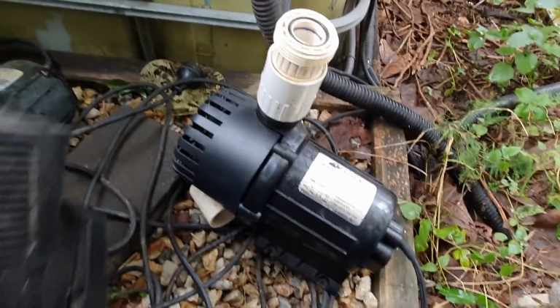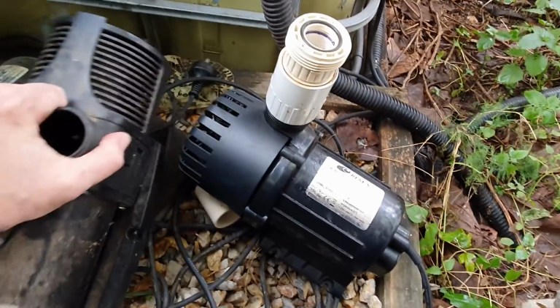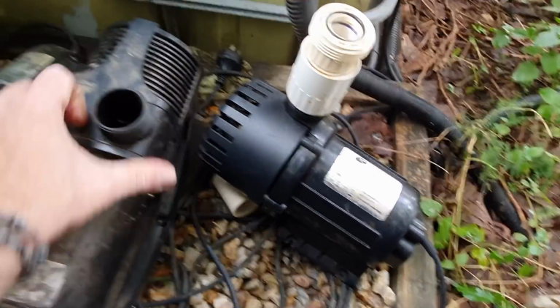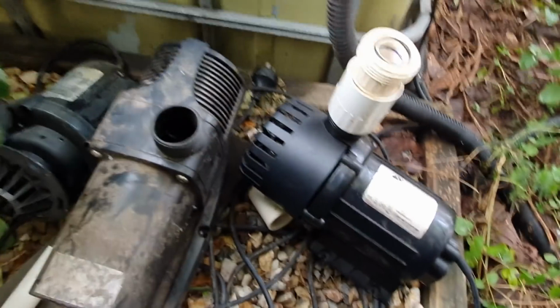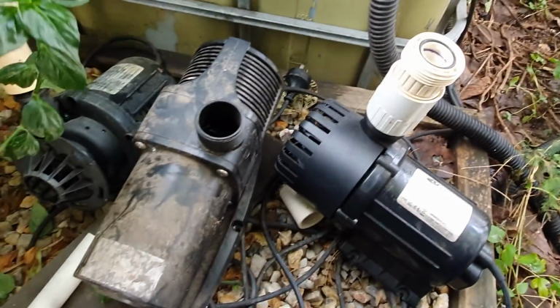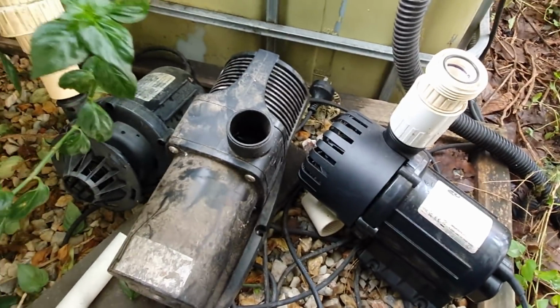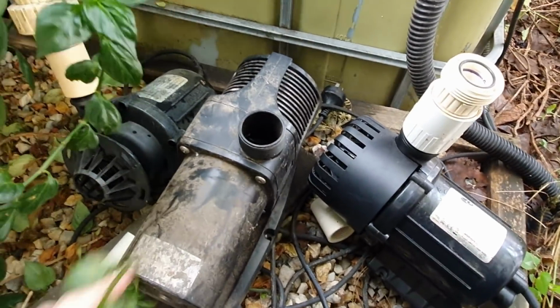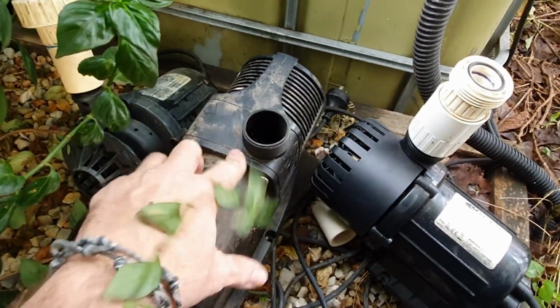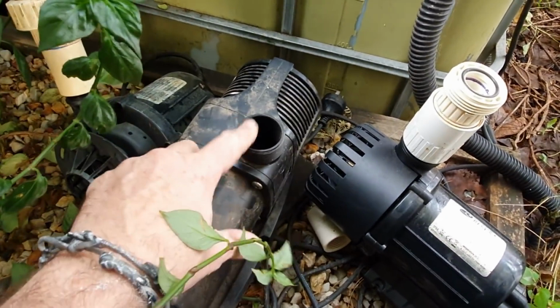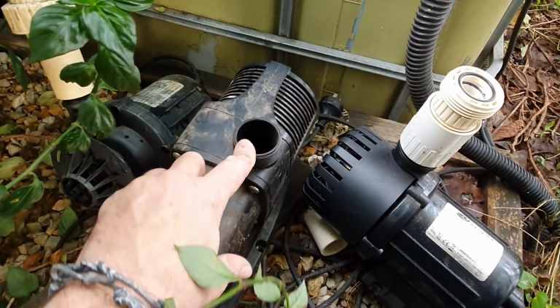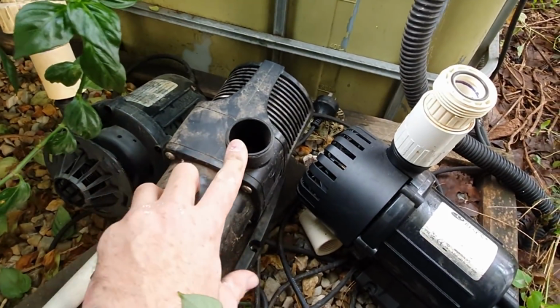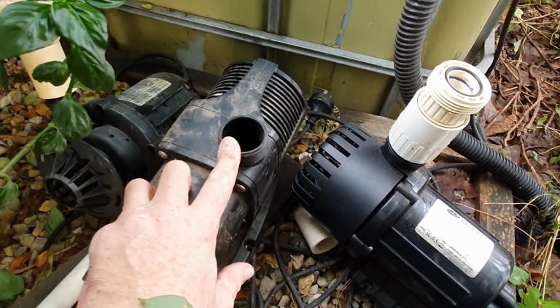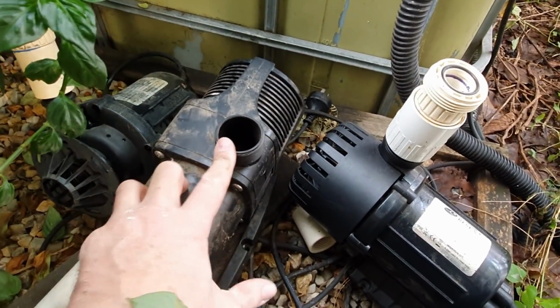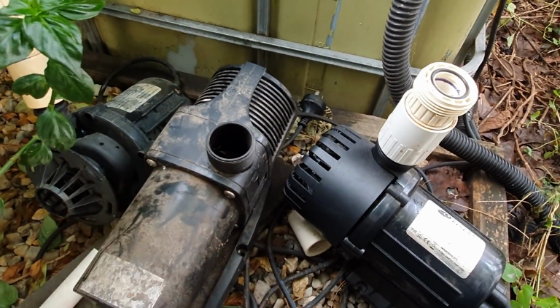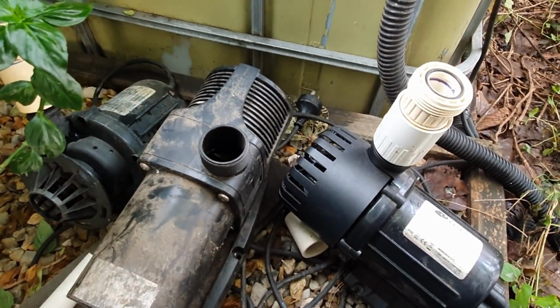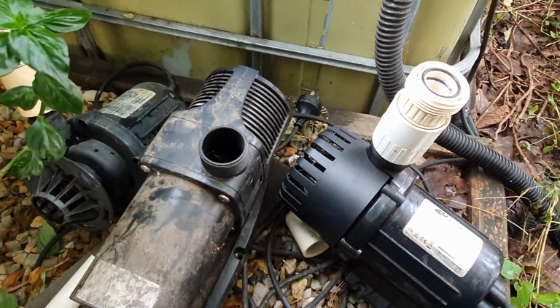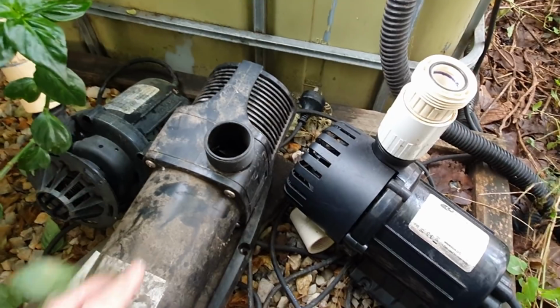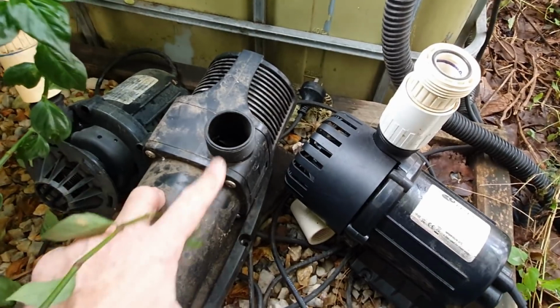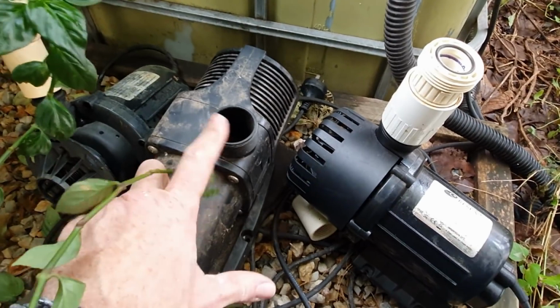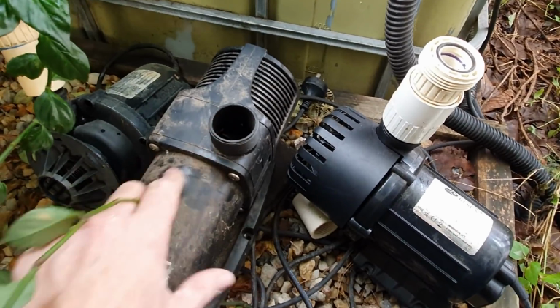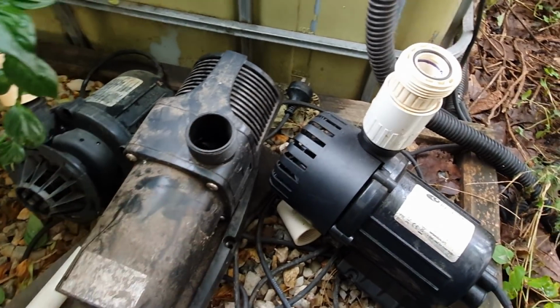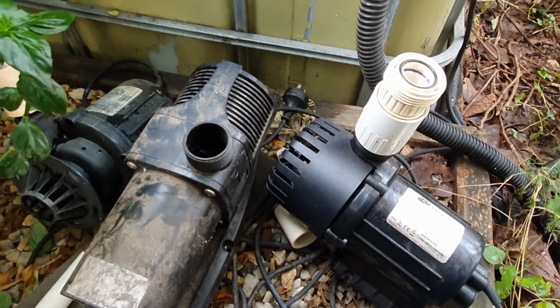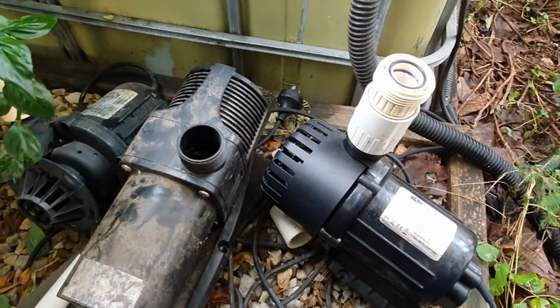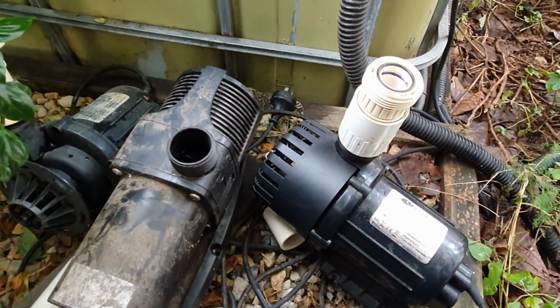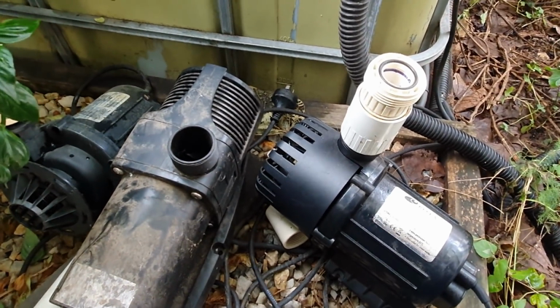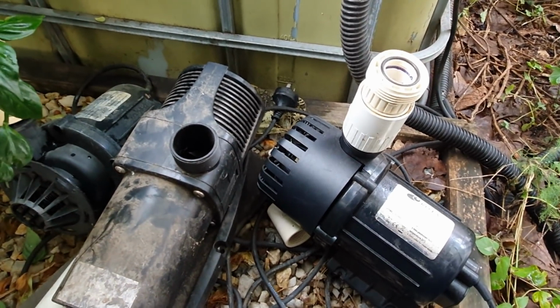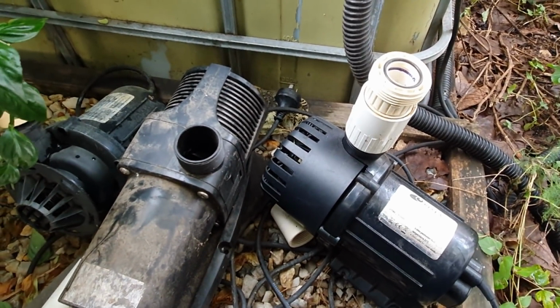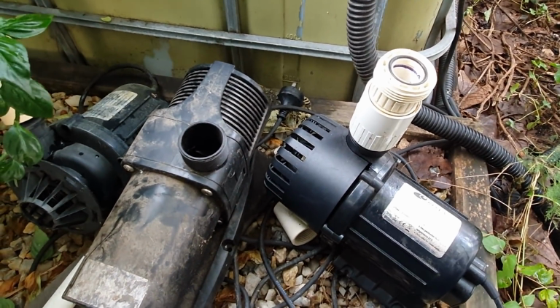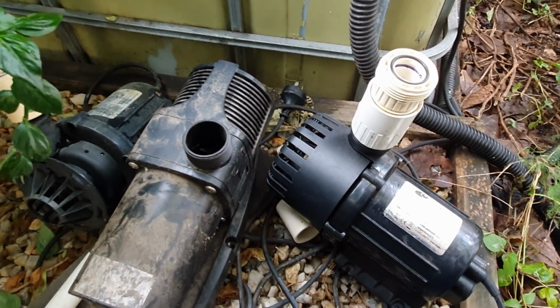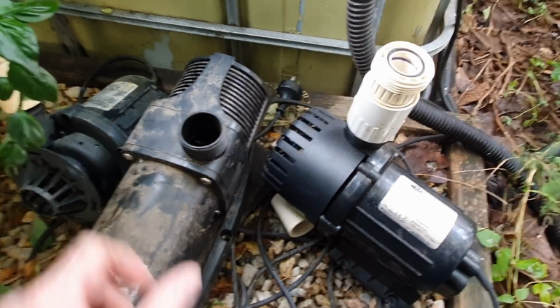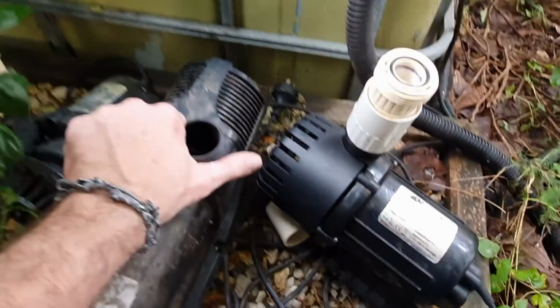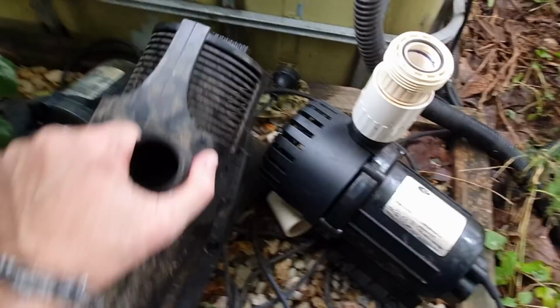What I was going to do is pop it onto this one here. This is a bit of a dud pump I bought and it's just been sitting around waiting for a situation like this.